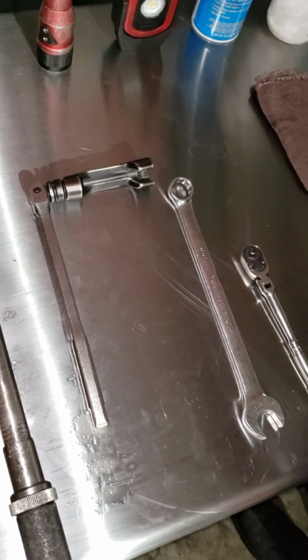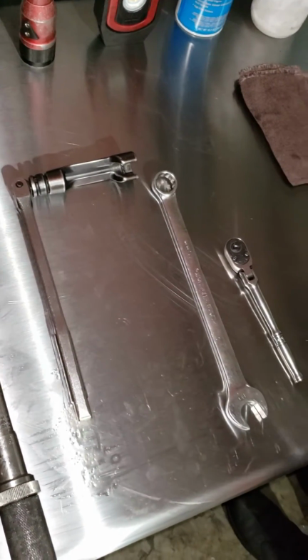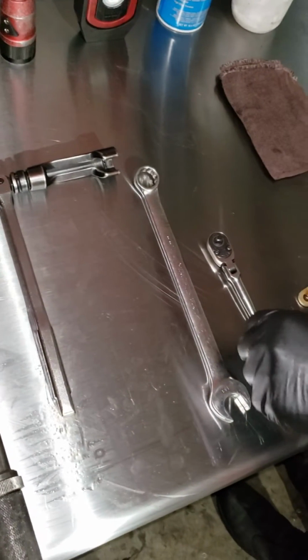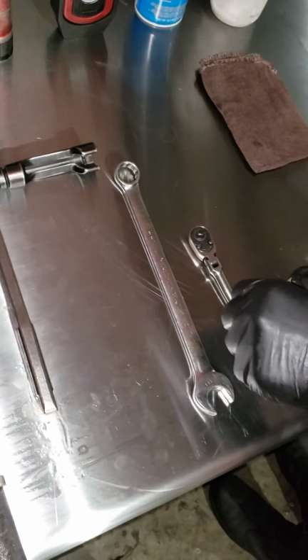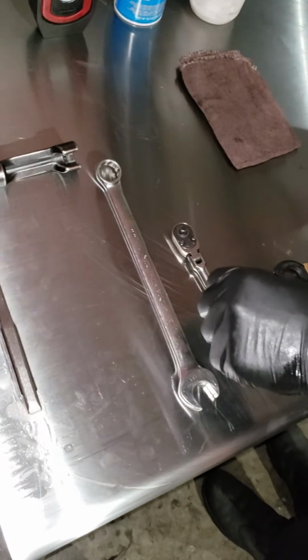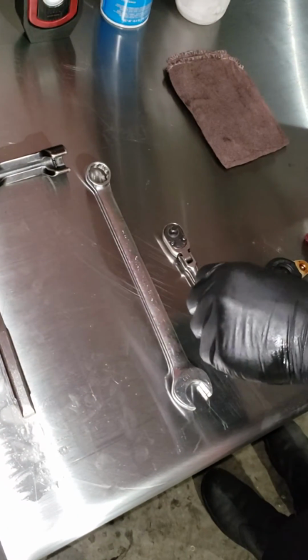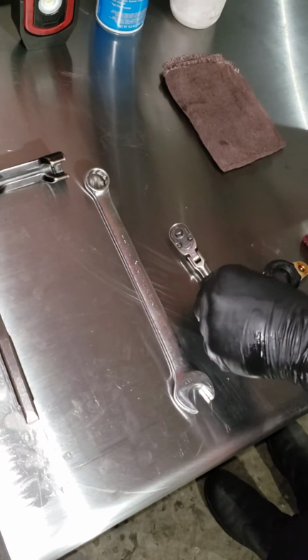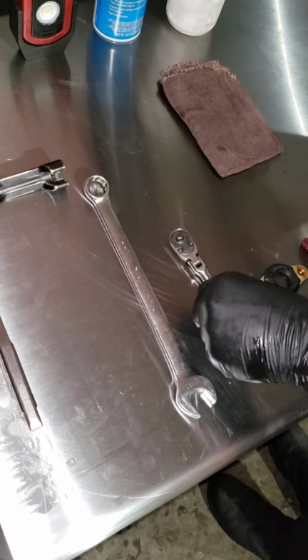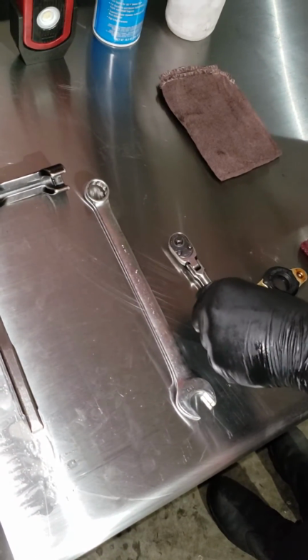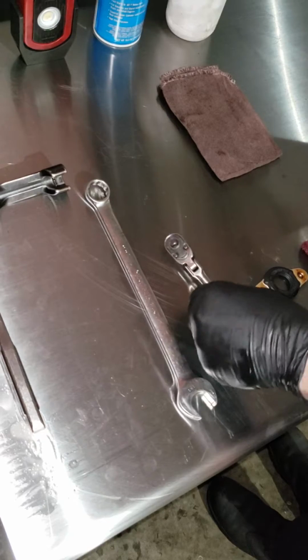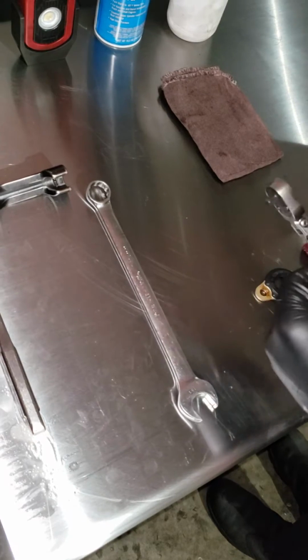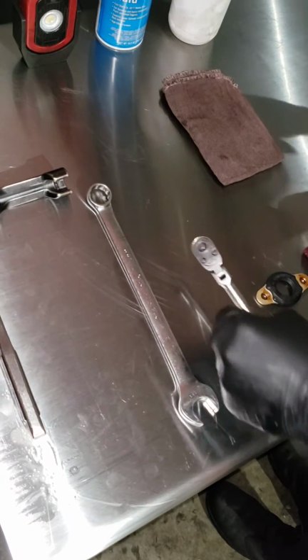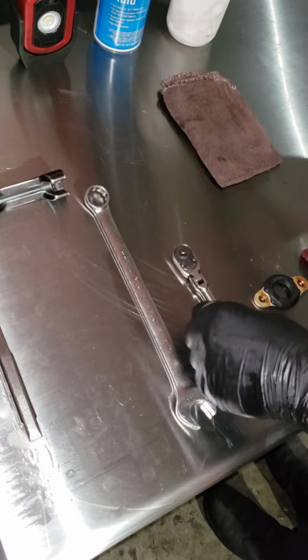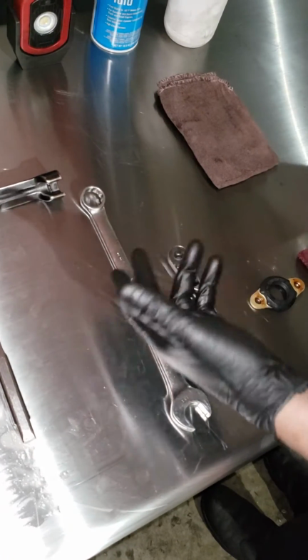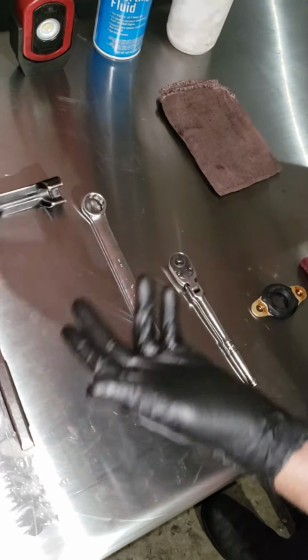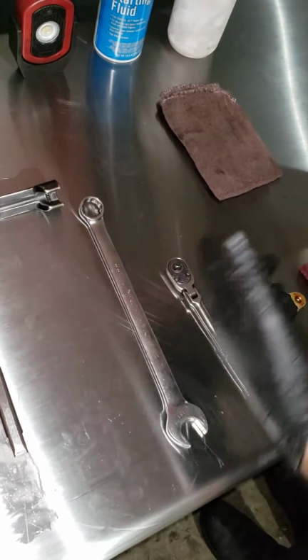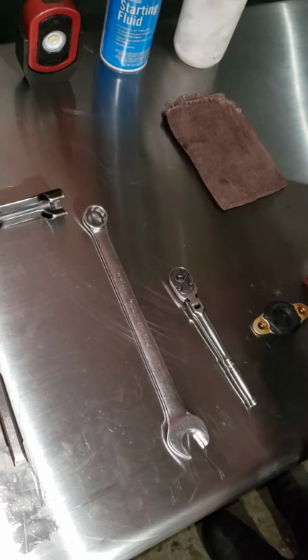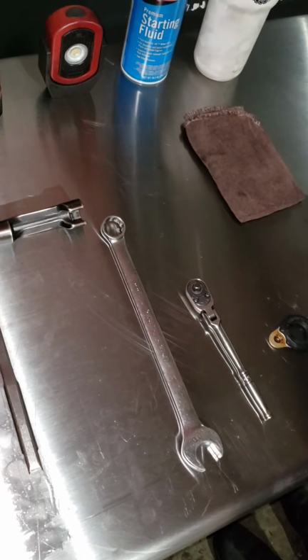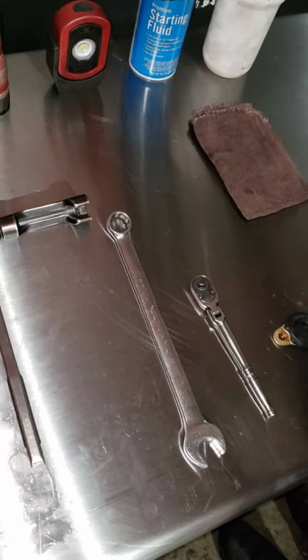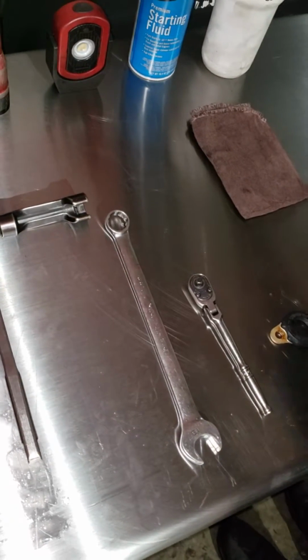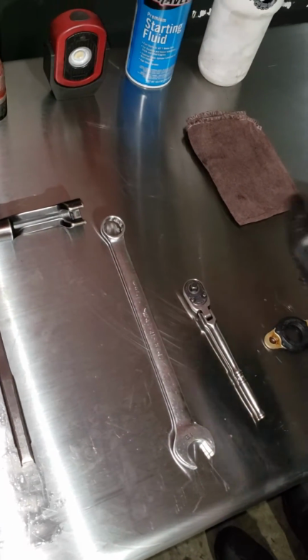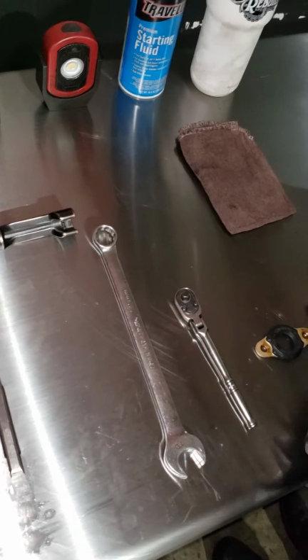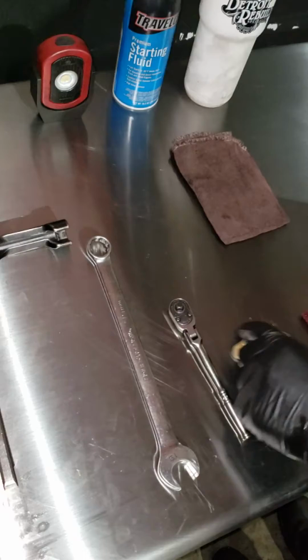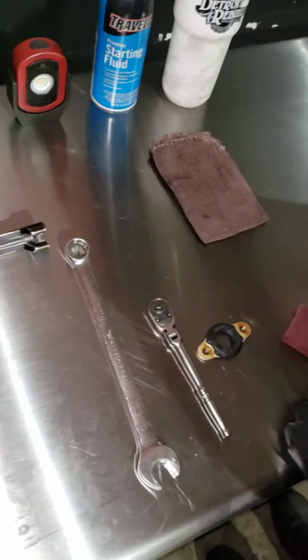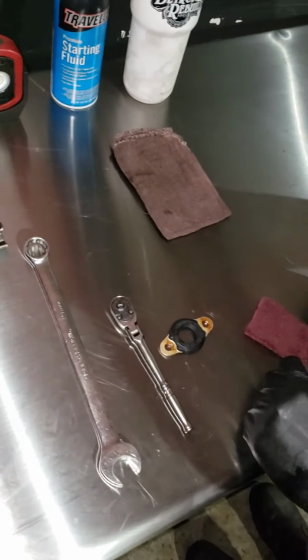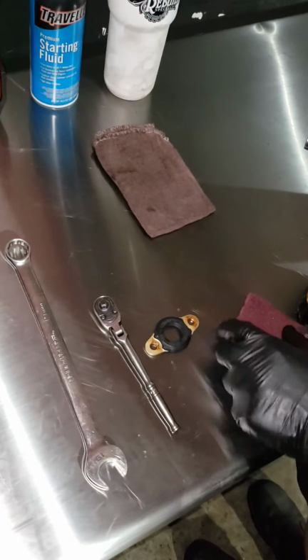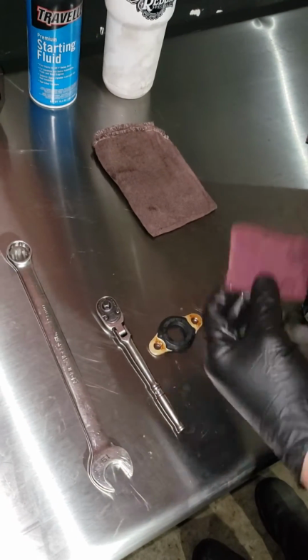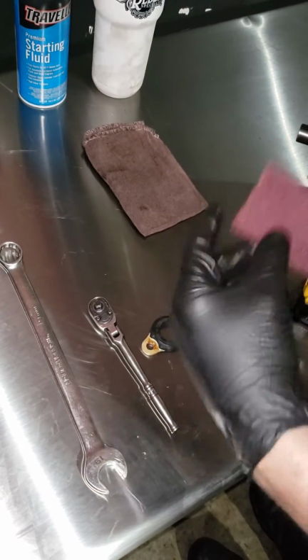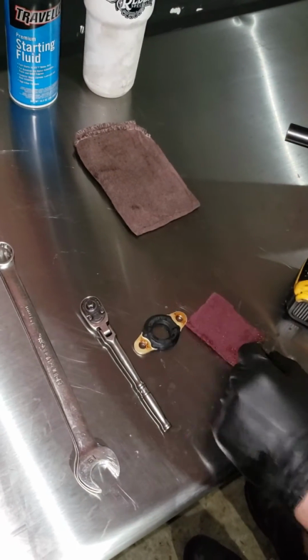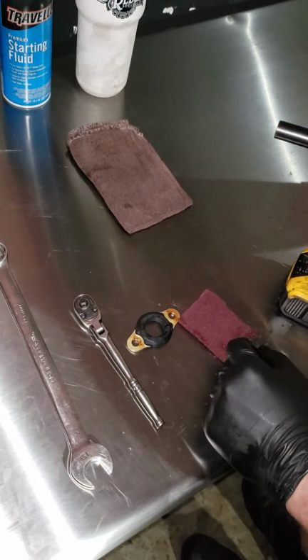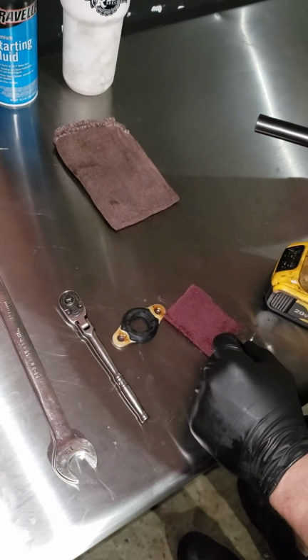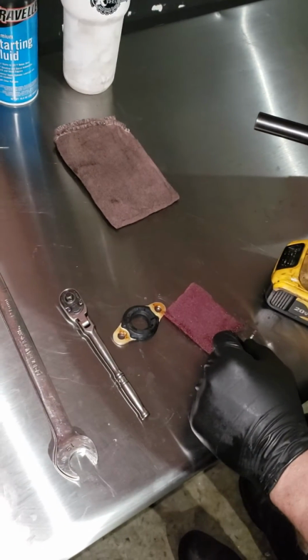We have a 15mm wrench and a quarter-inch ratchet. We got a 3/8 ratchet here. We use a 10mm. Your injector pass-through seal and a piece of Scotch-Brite to clean it up.